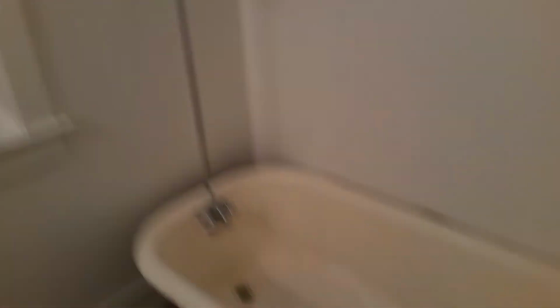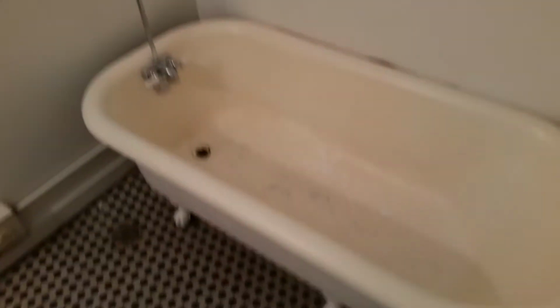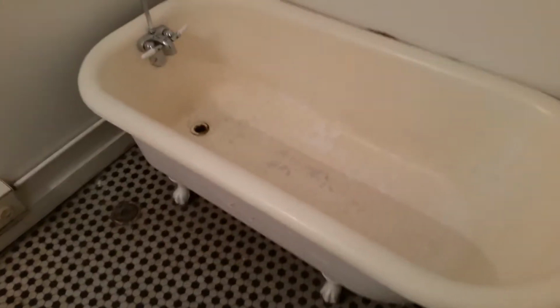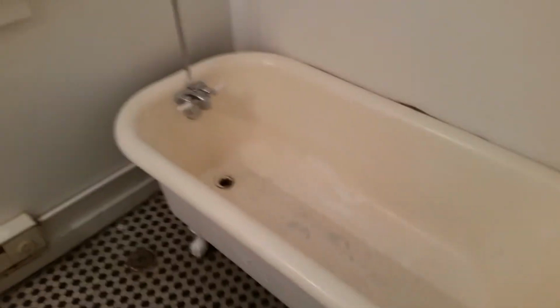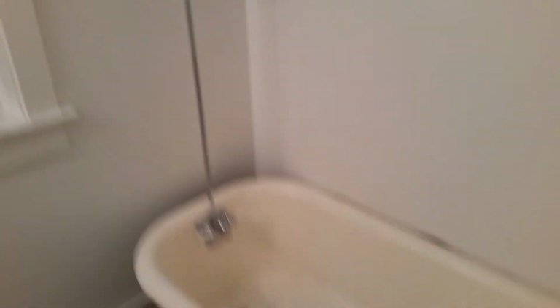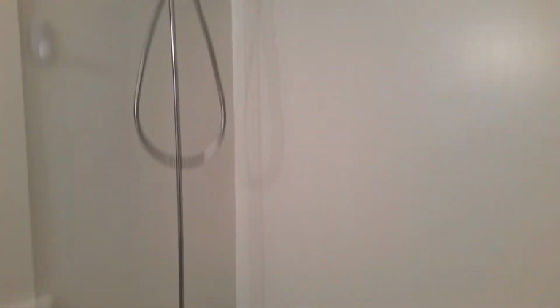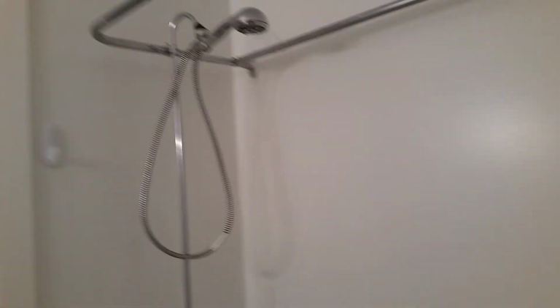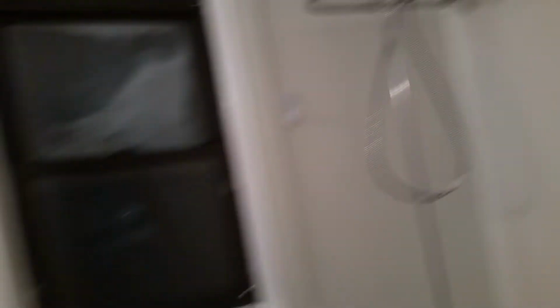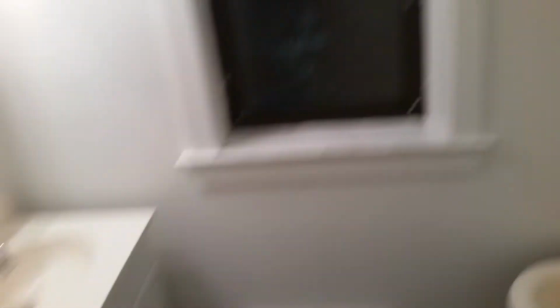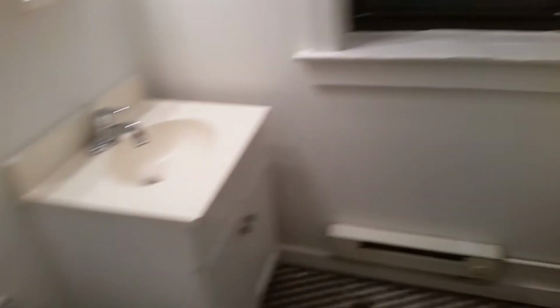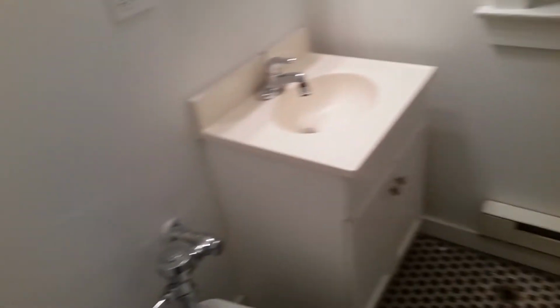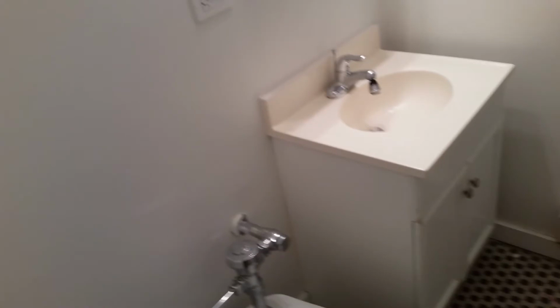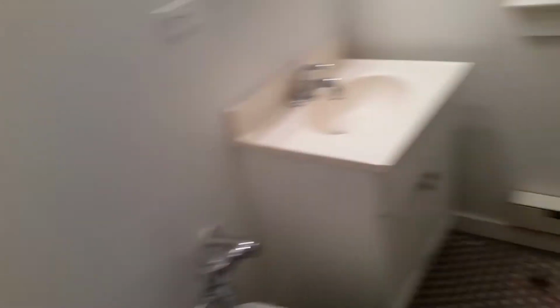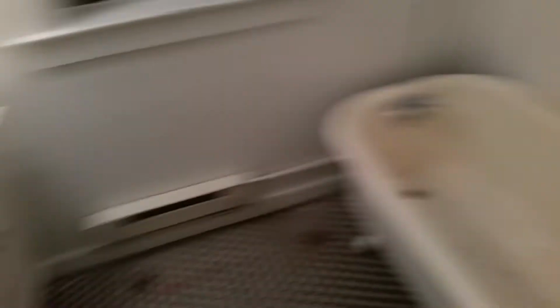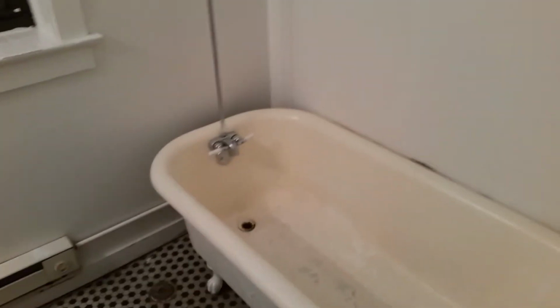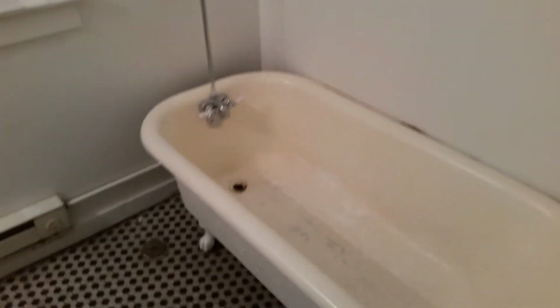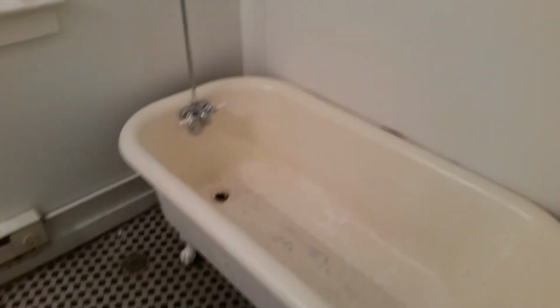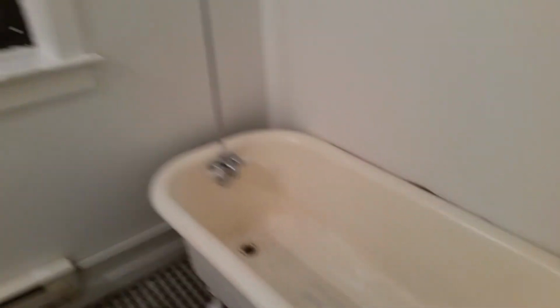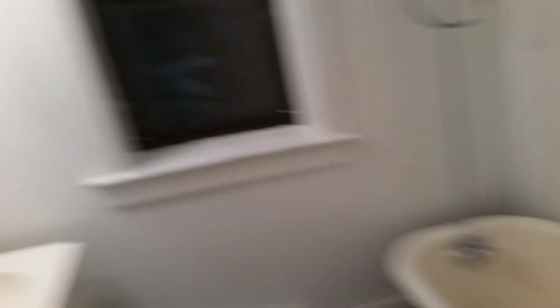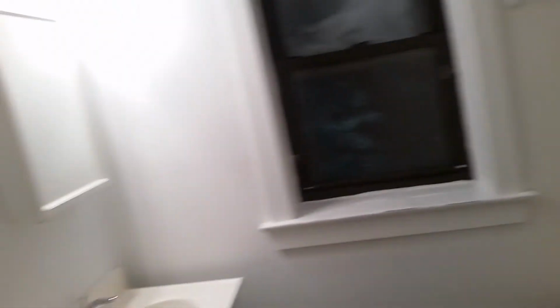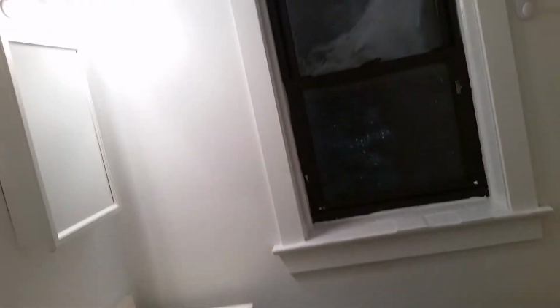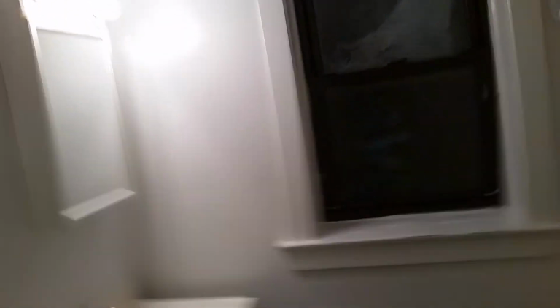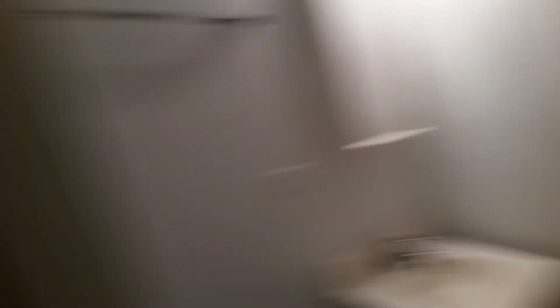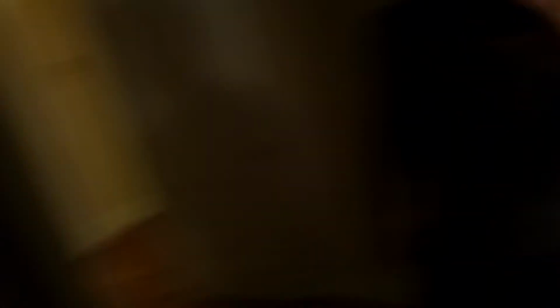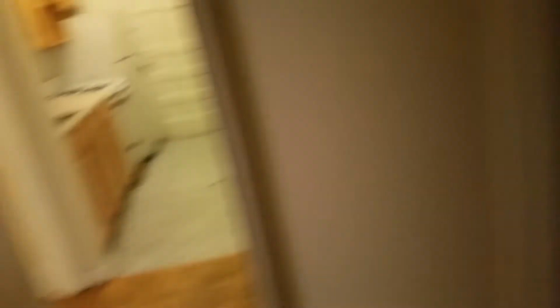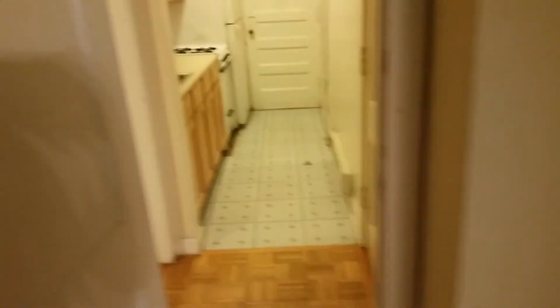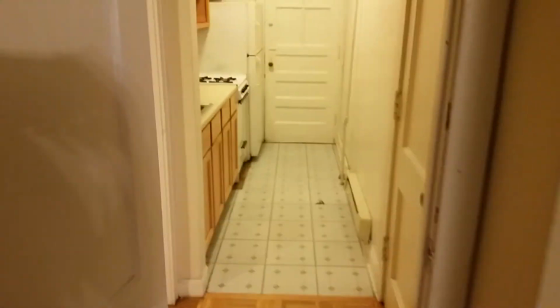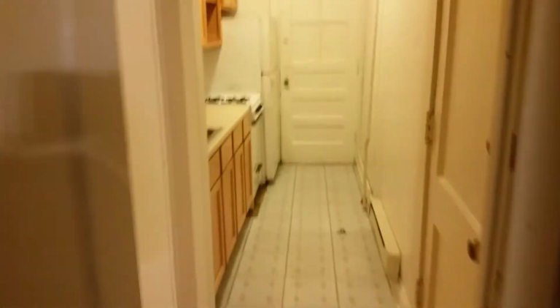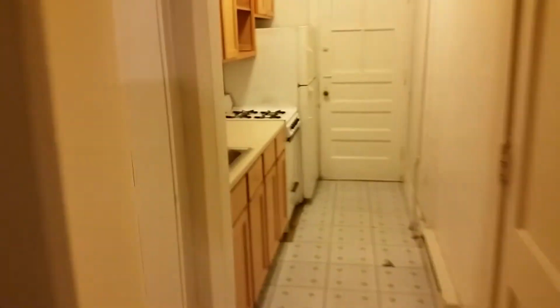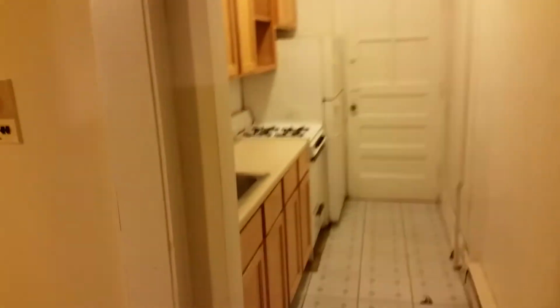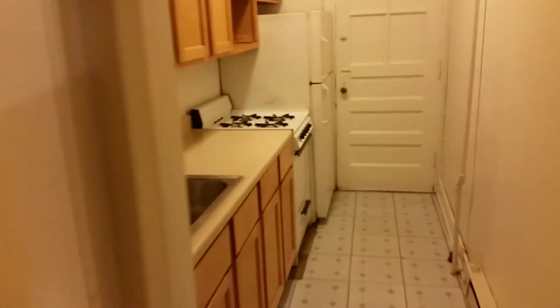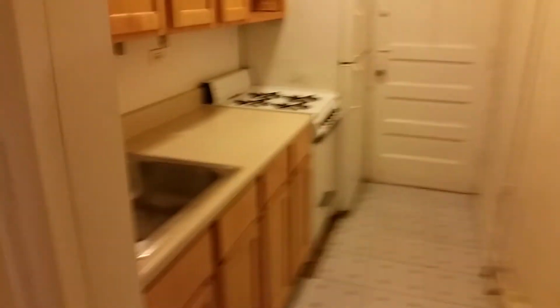The bathroom is vintage but in fine shape. We'll see if they'll reglaze the tub, and it'll be a really nice bathroom. Tell me what you think — thanks for watching, talk to you soon, bye!